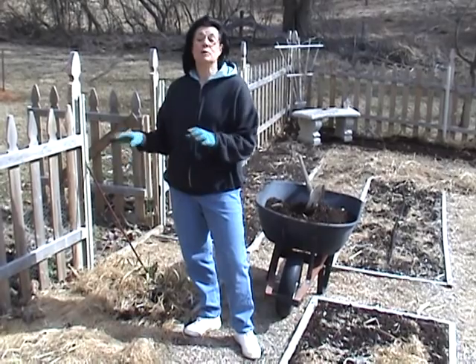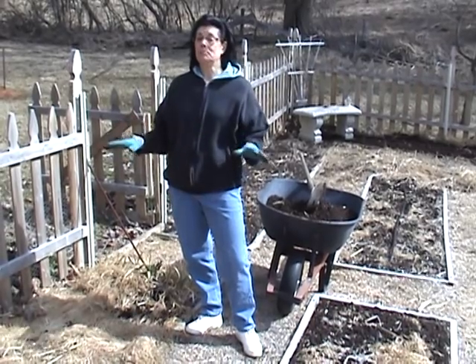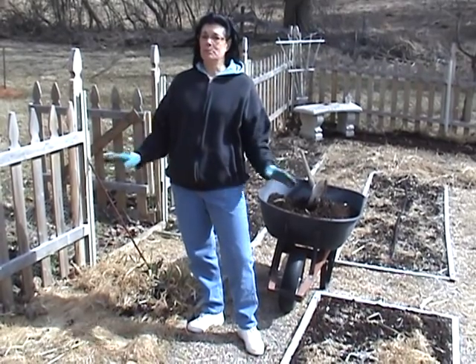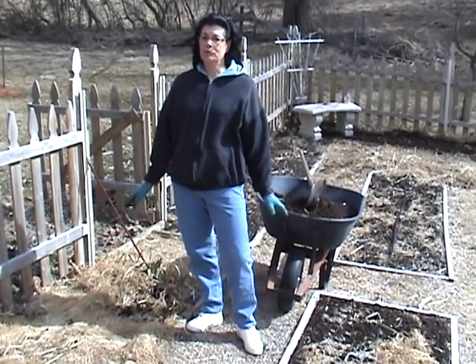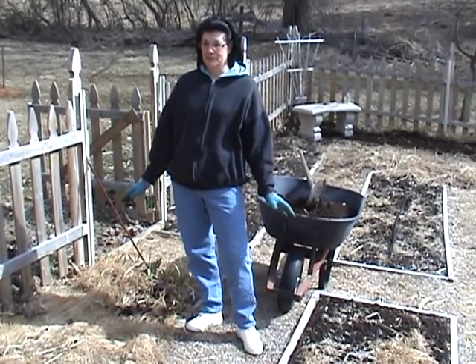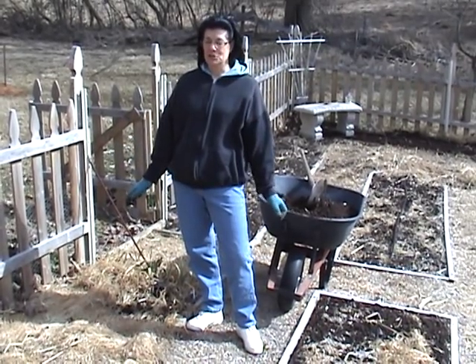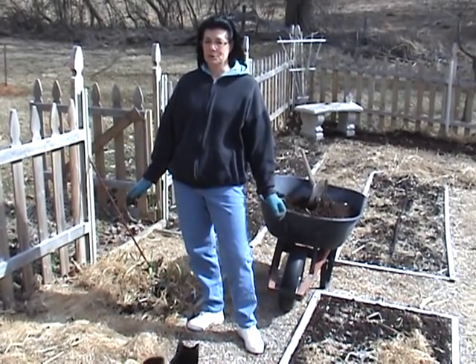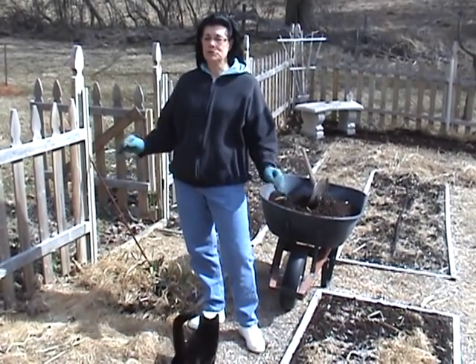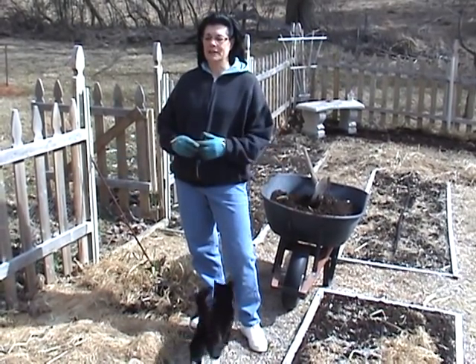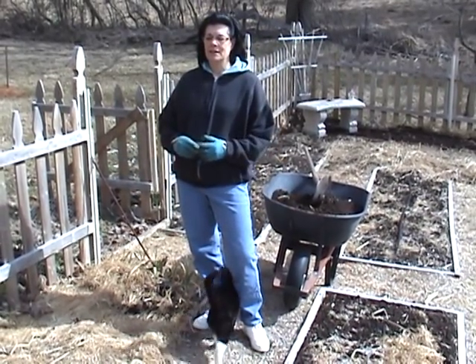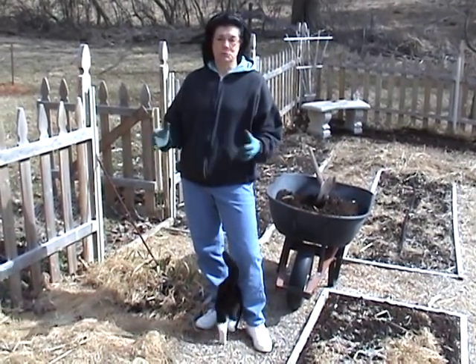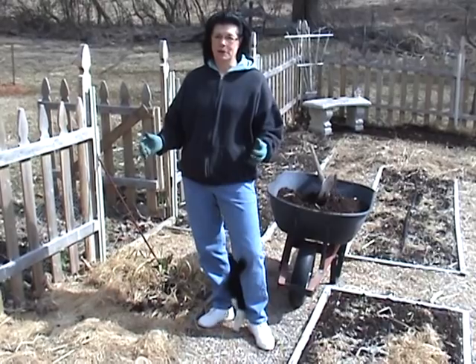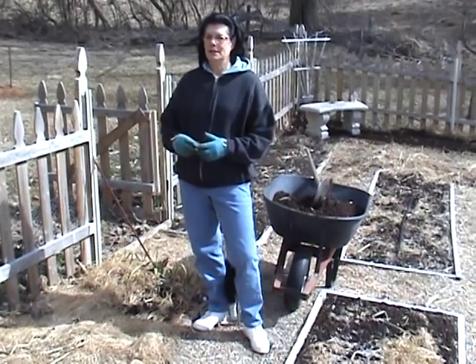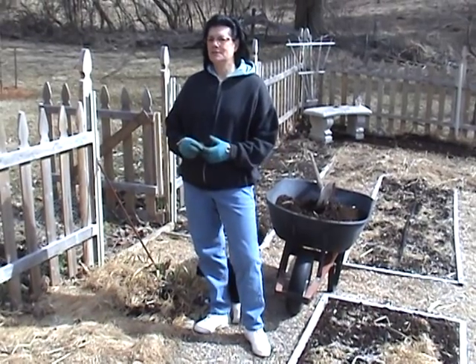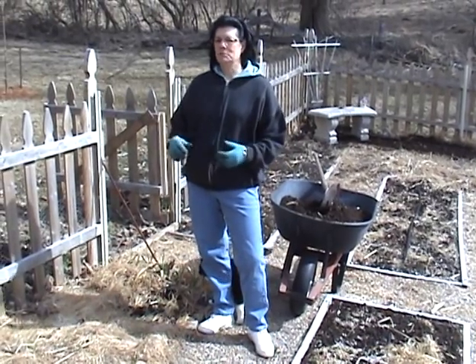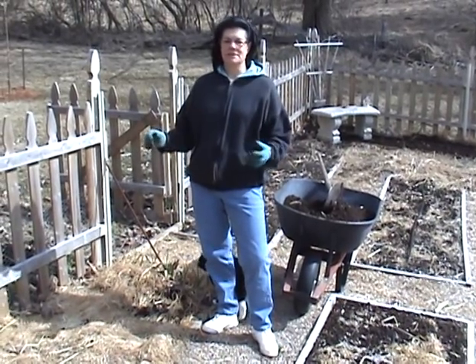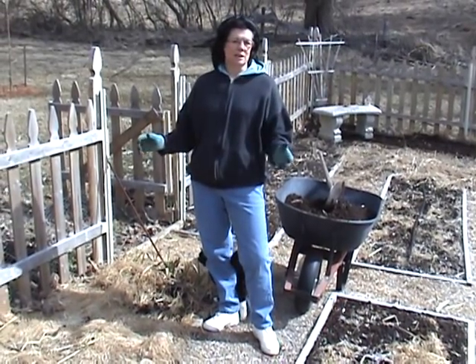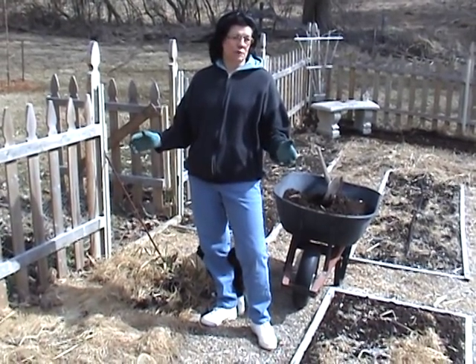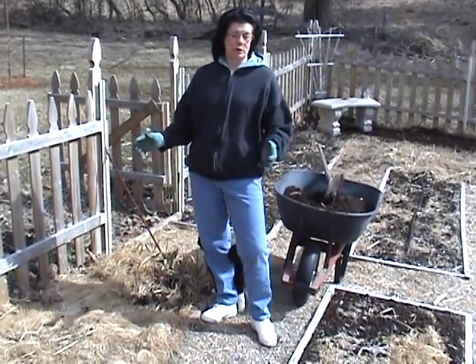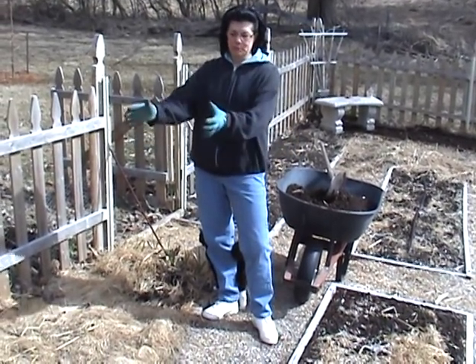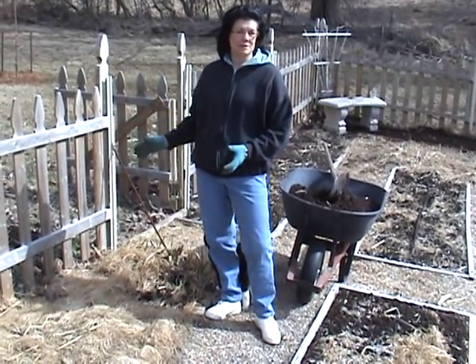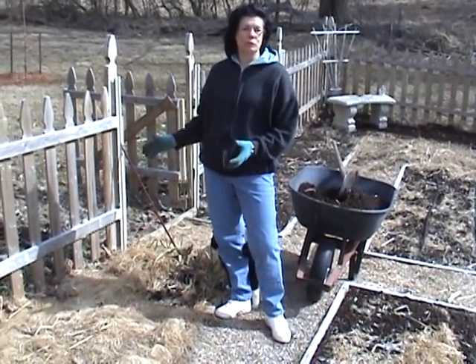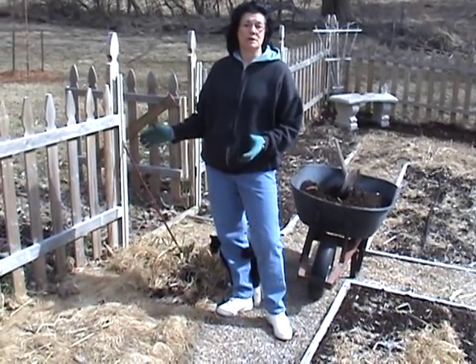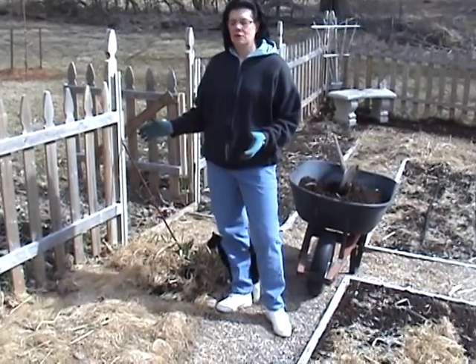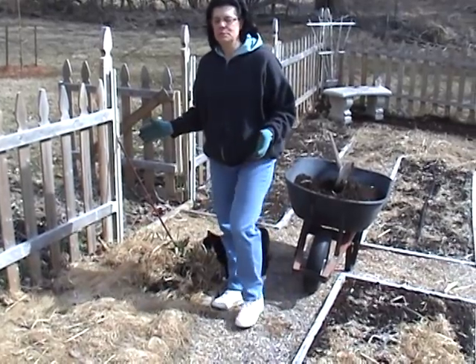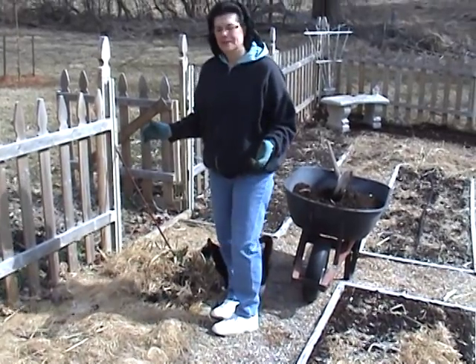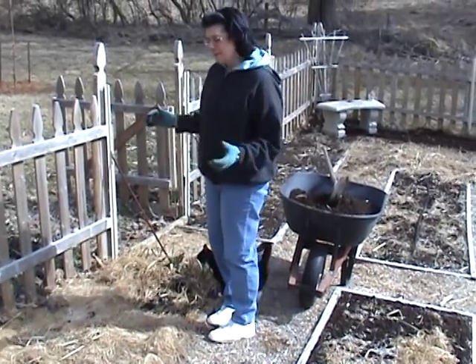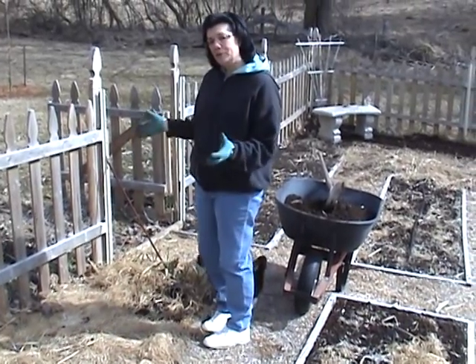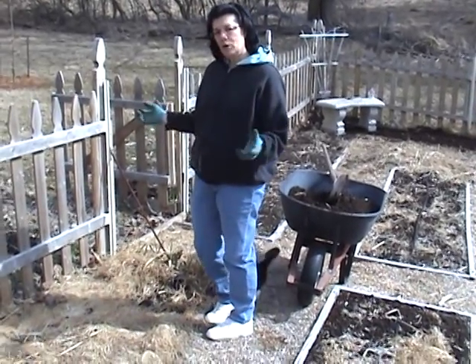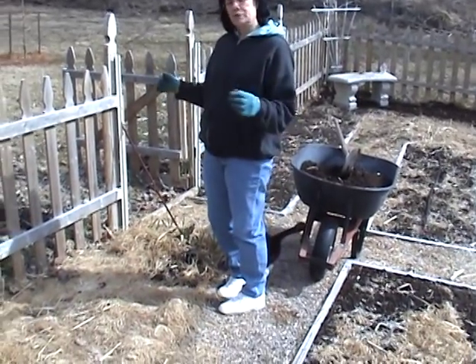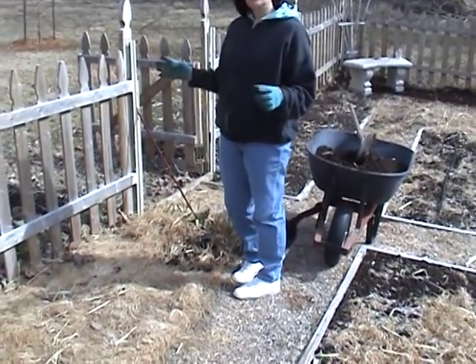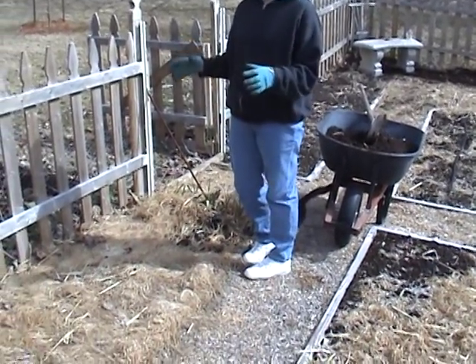I'm going to plant by the moon phases this year, so March the 2nd of 2012 is the time to plant seeds outdoors. I'm going to plant this bed with peas — early peas — and then later I'll put in cantaloupe.